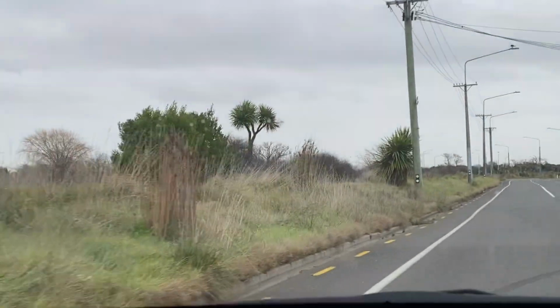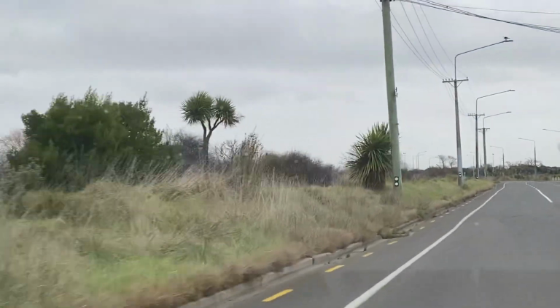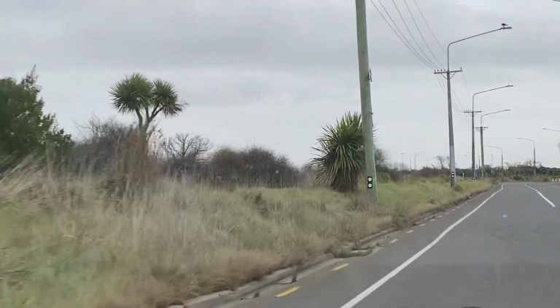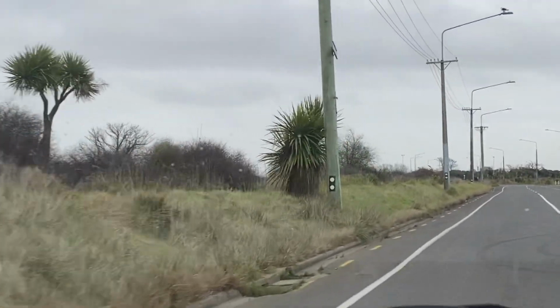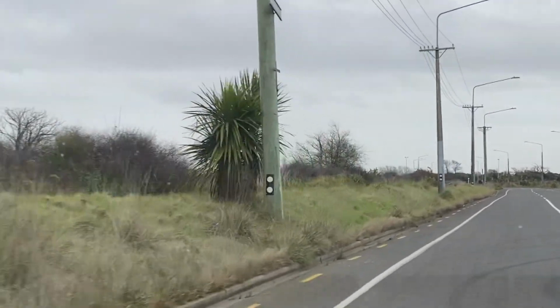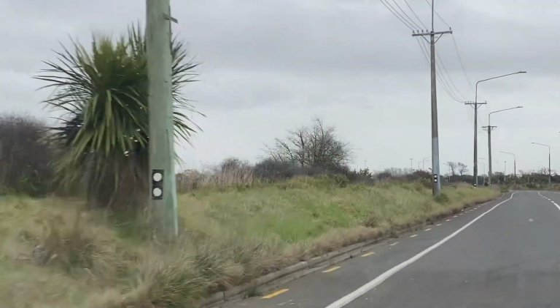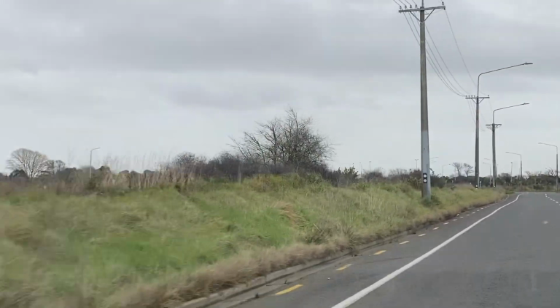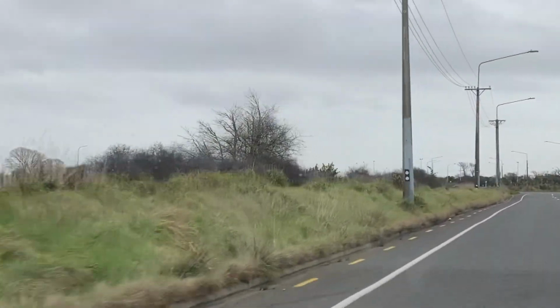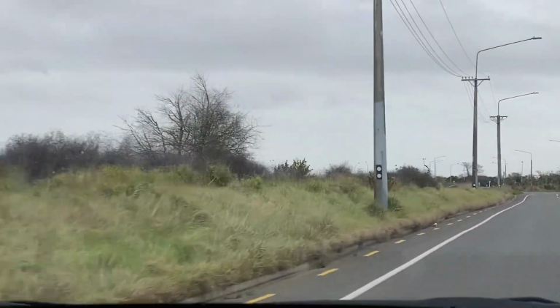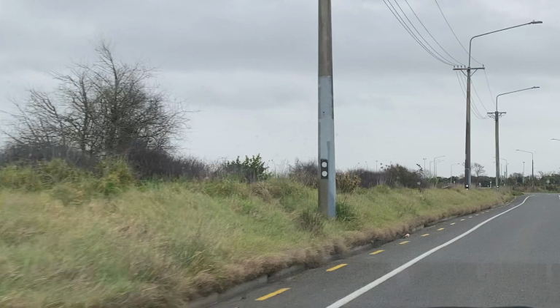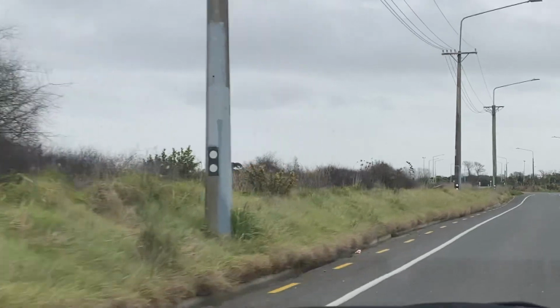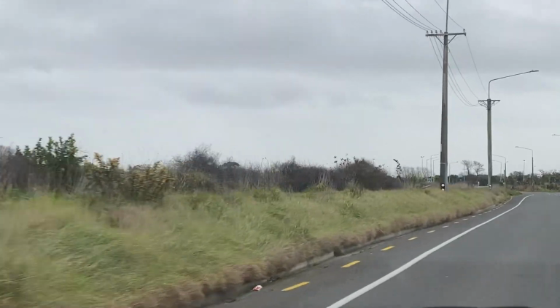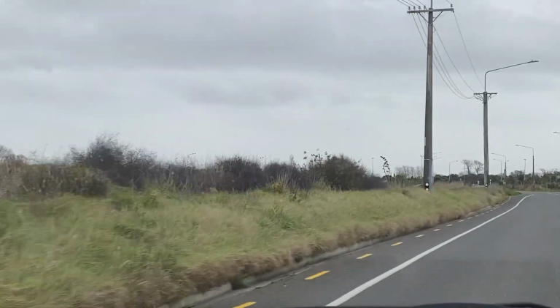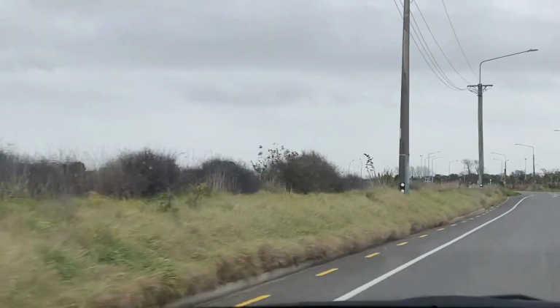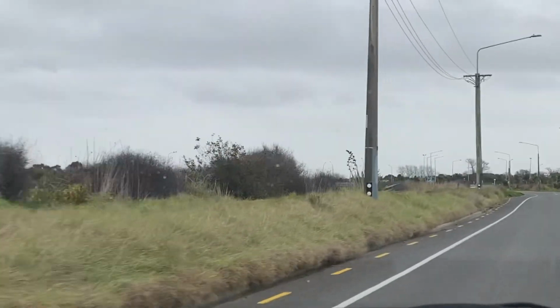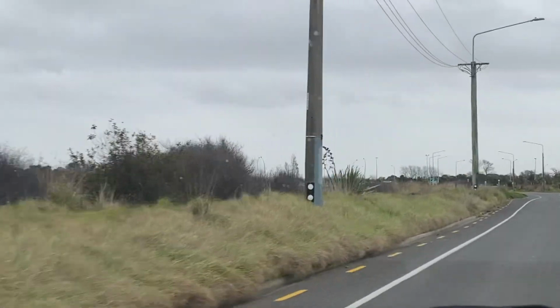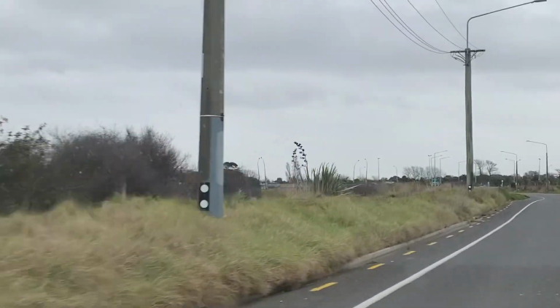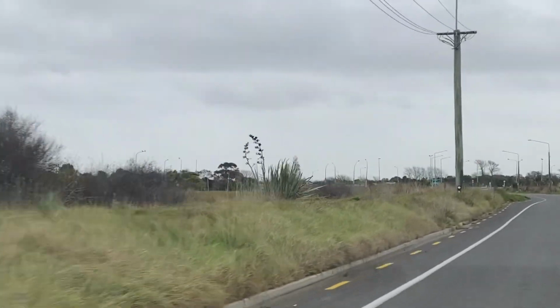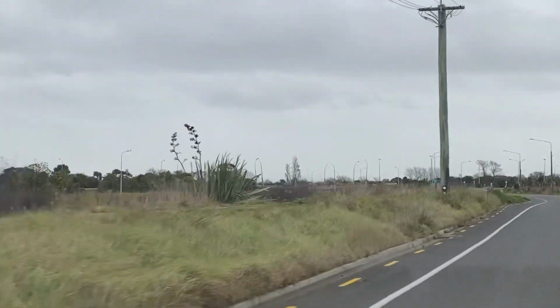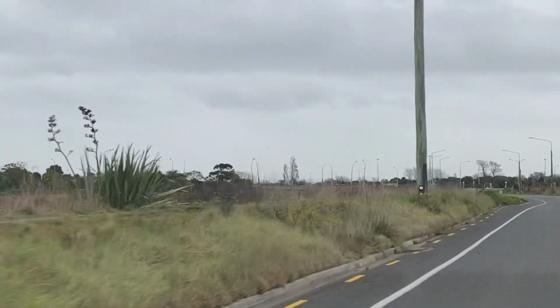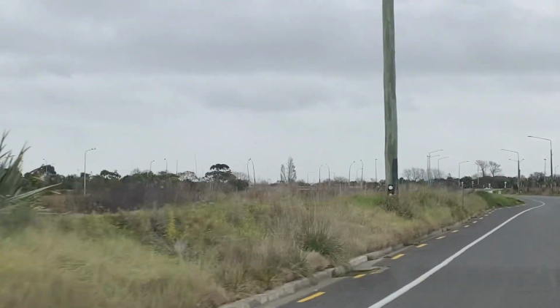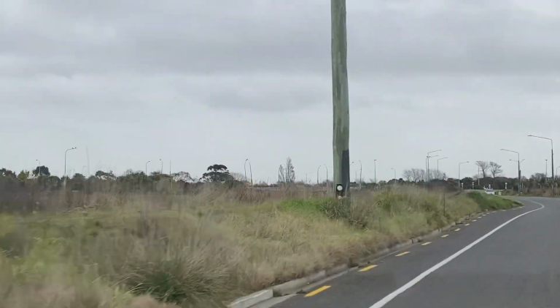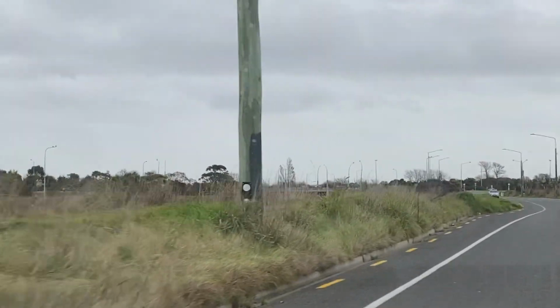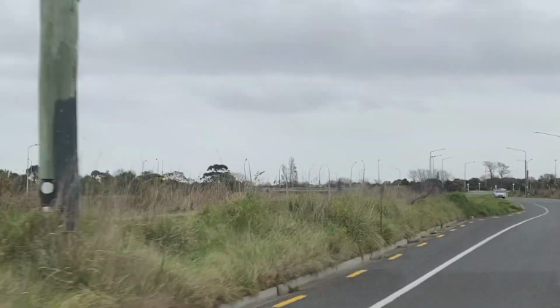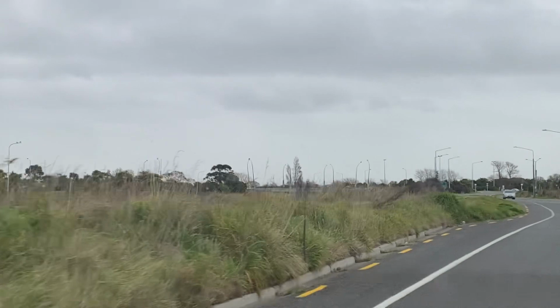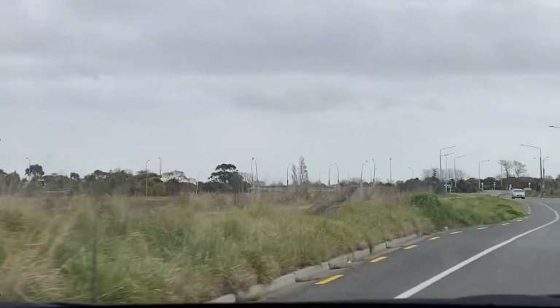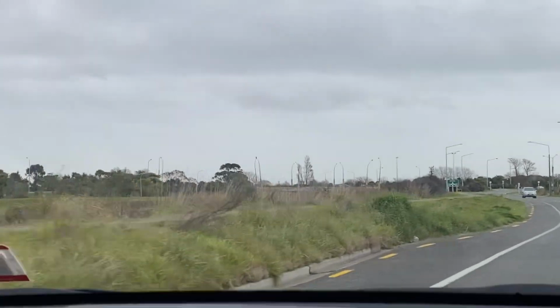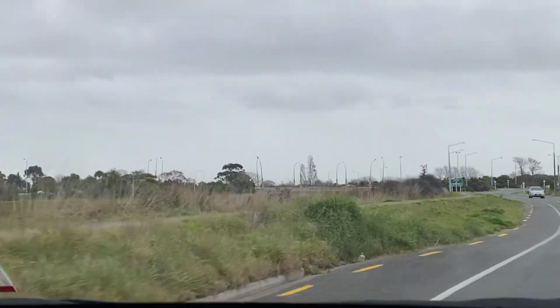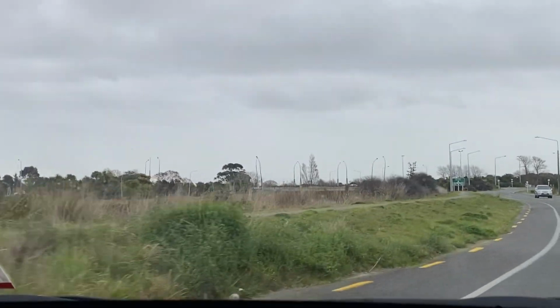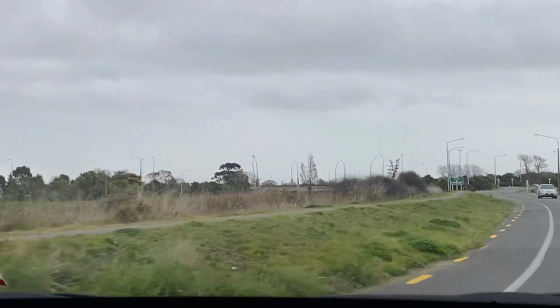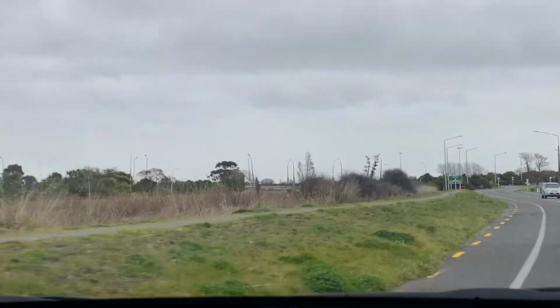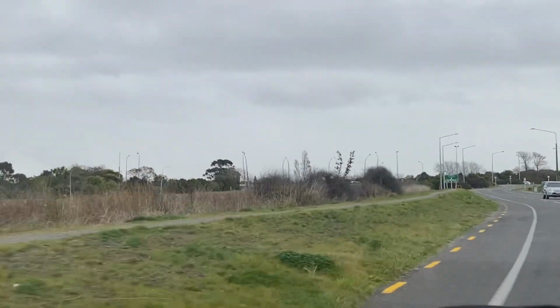Then we get up to here which has not been mowed at all. I've requested this be done several times in the last few years. When we get up to here it's not too bad looking.